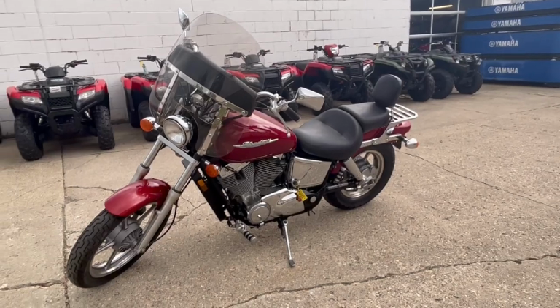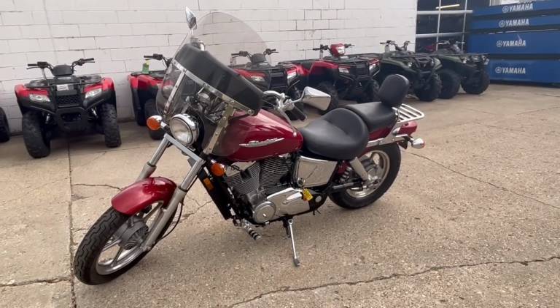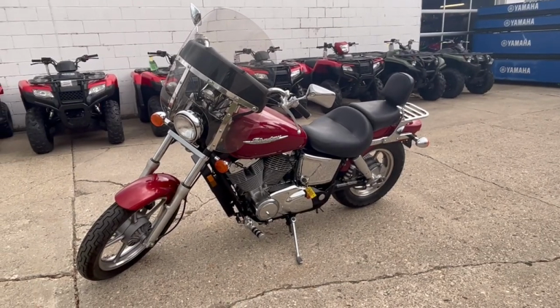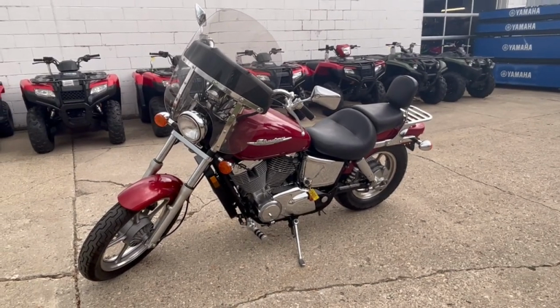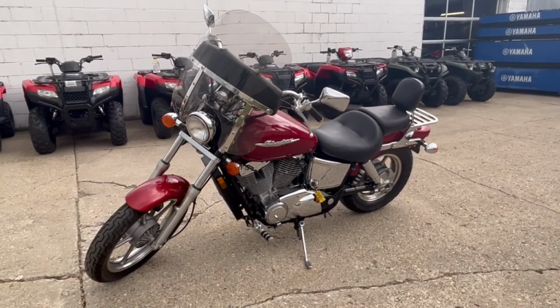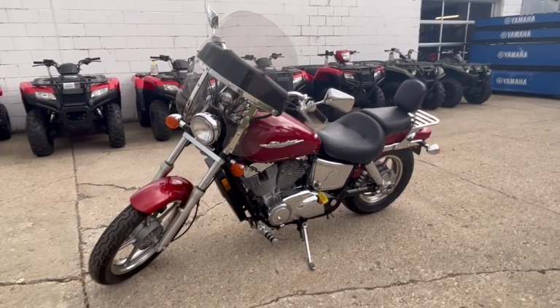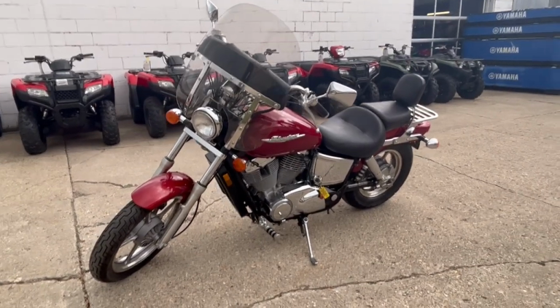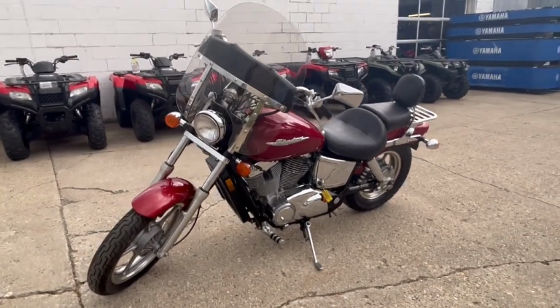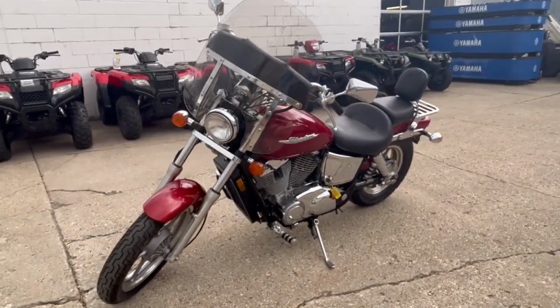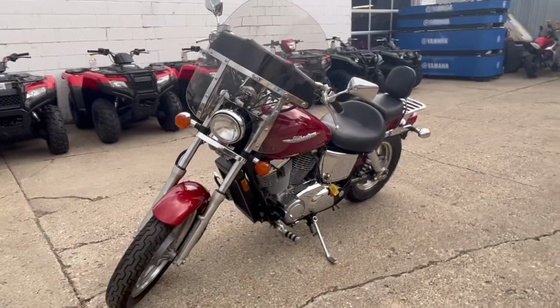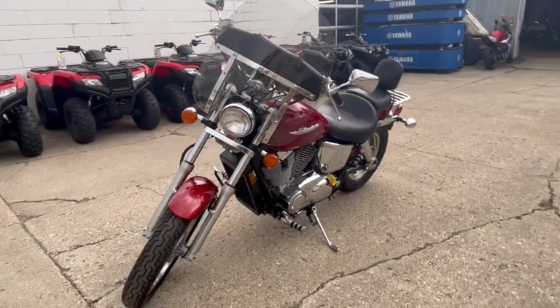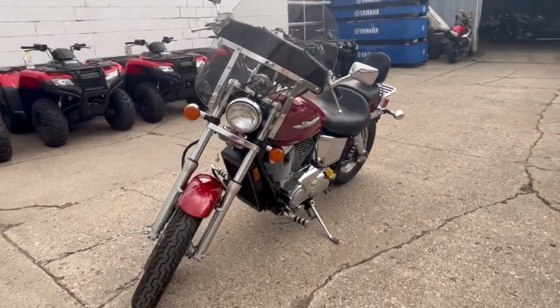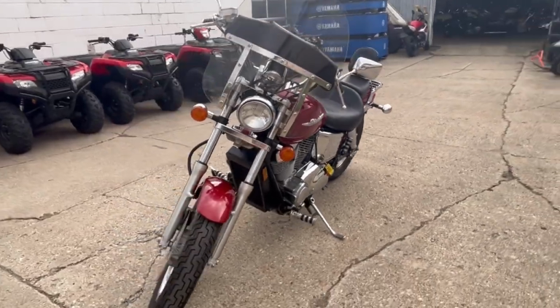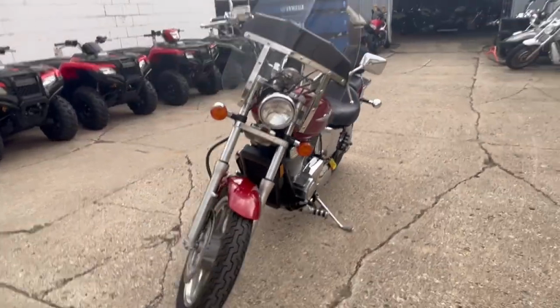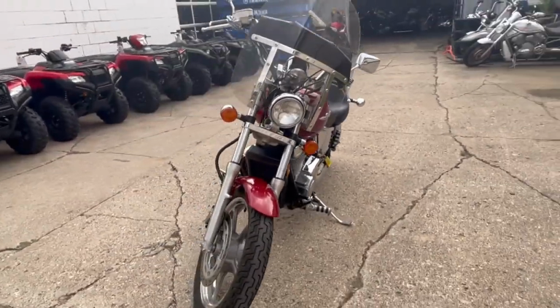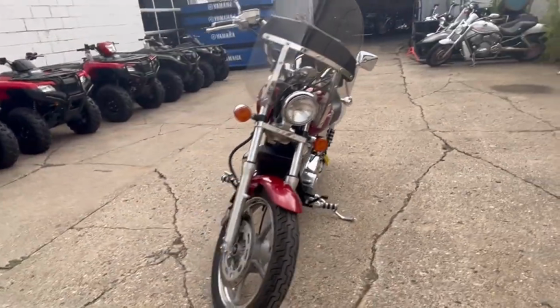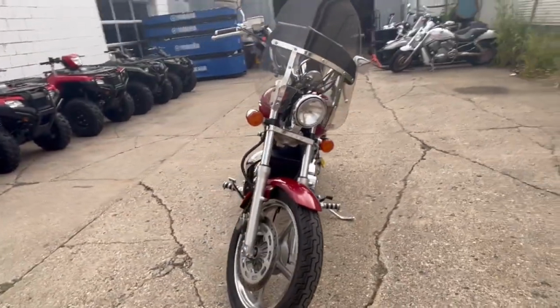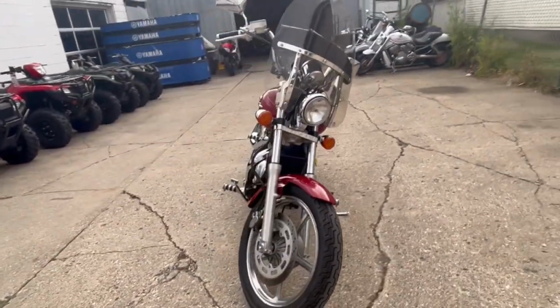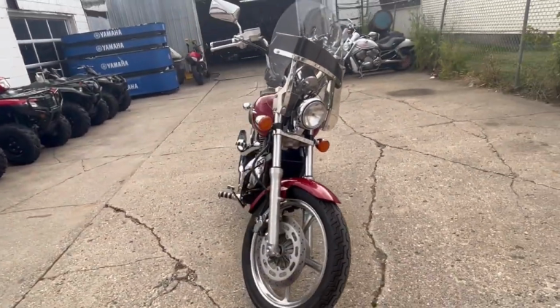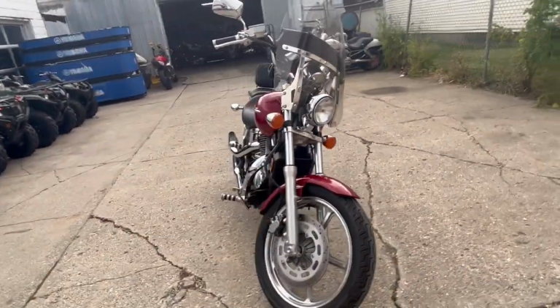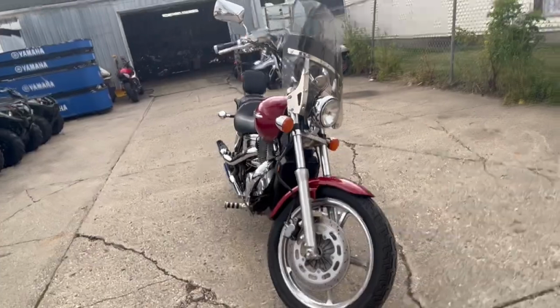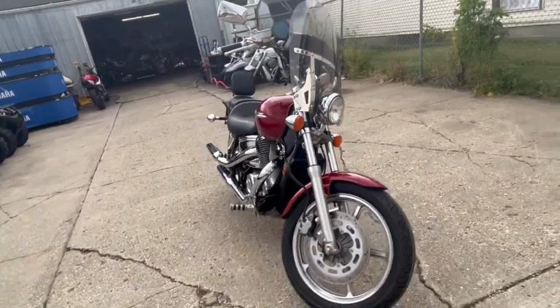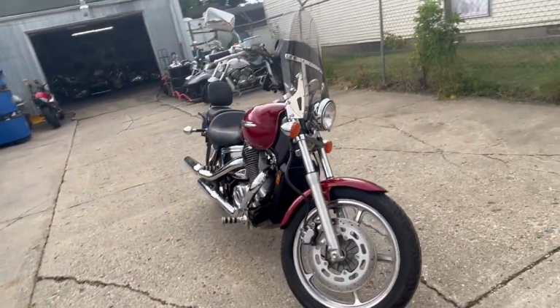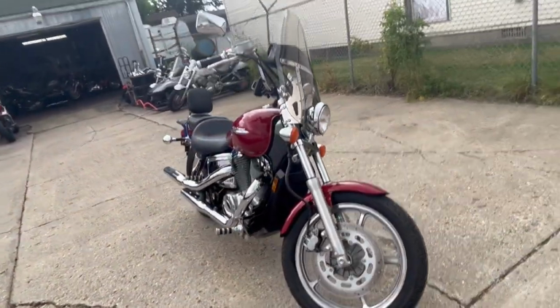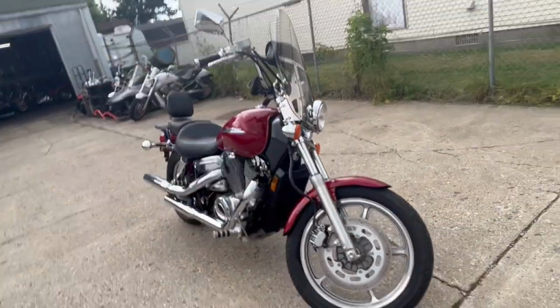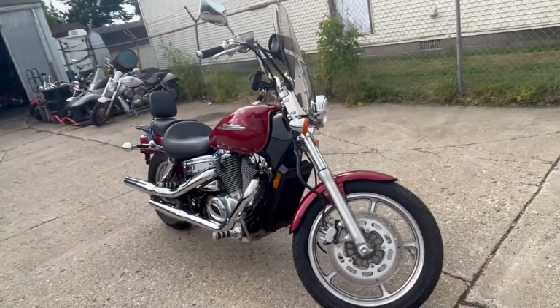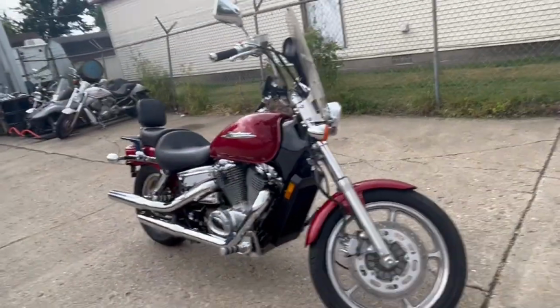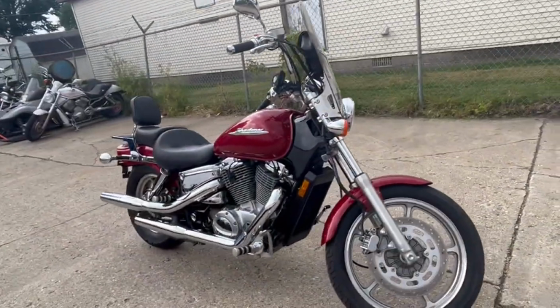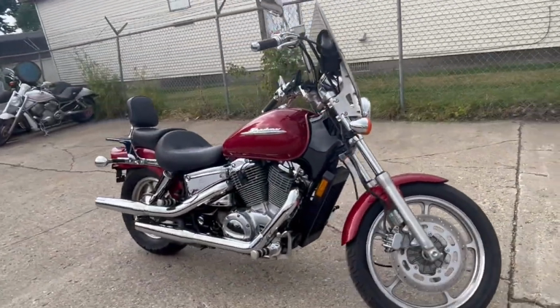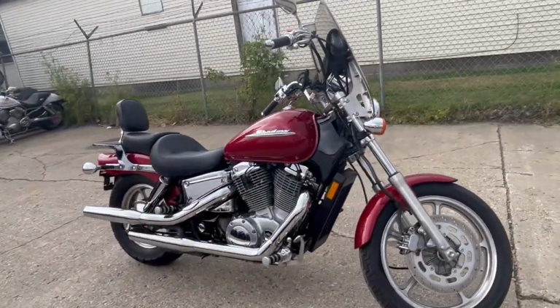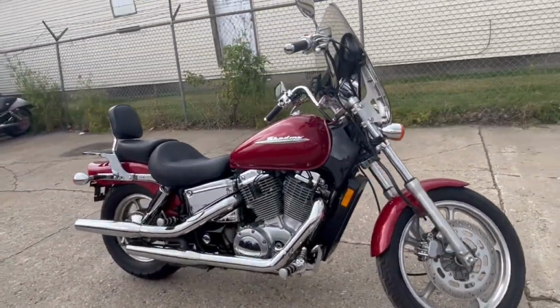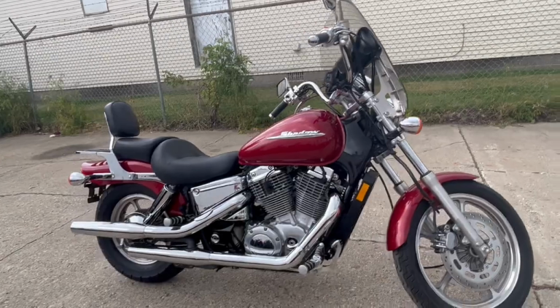Hey guys, Approval Power Sports here doing another video on a 2002 used Honda Shadow 1100. This bike is clean — all stock with windshield, back rest, and luggage rack from Honda, just serviced at a factory authorized Honda dealership.